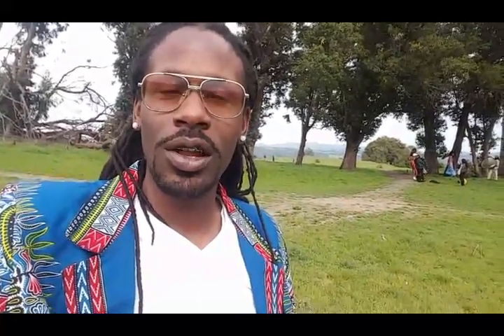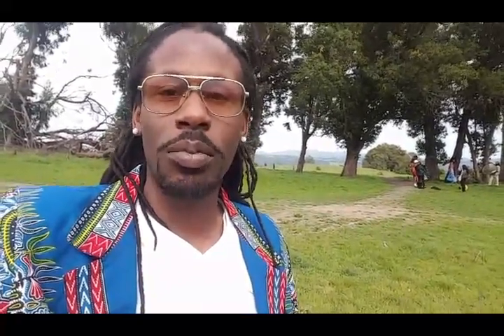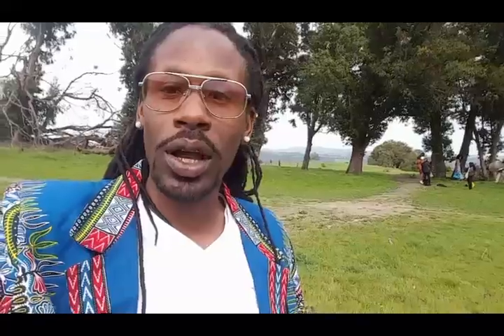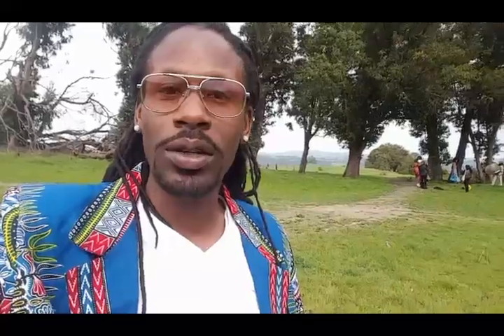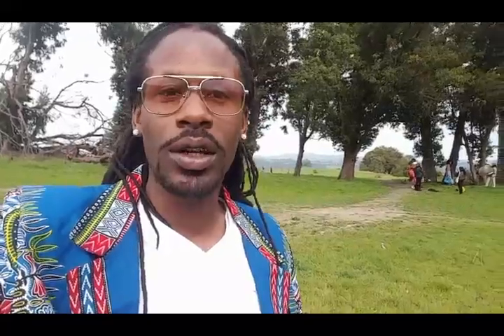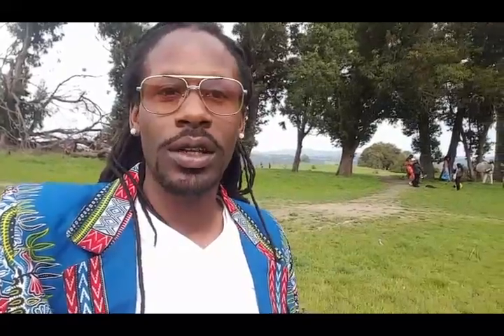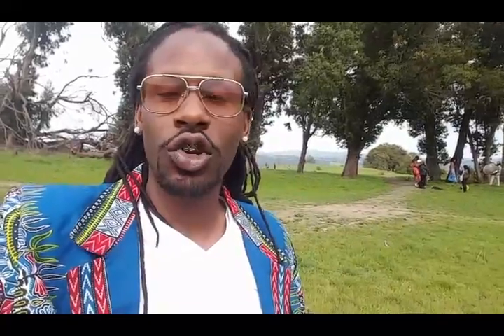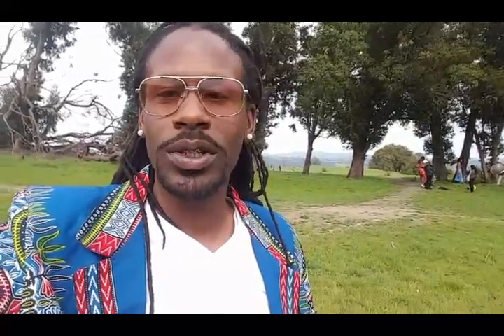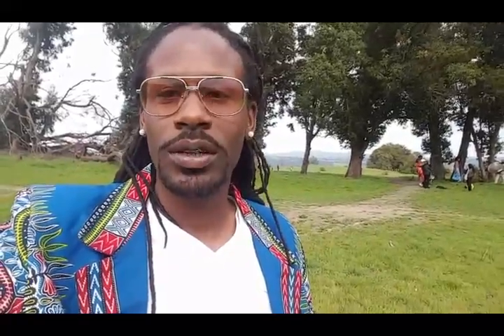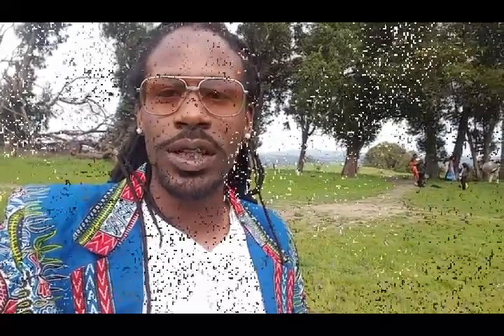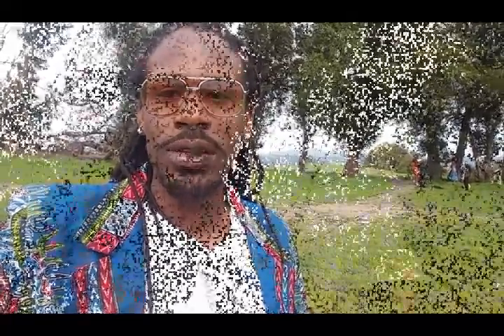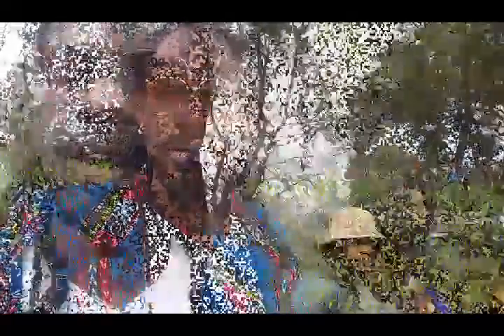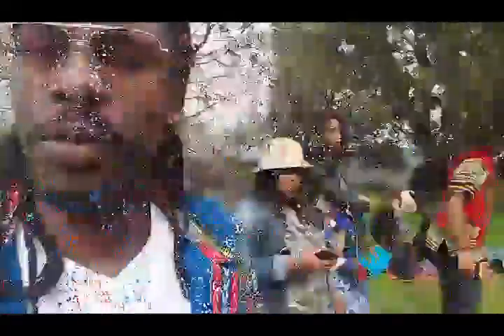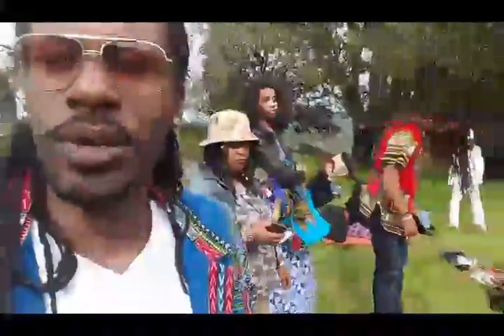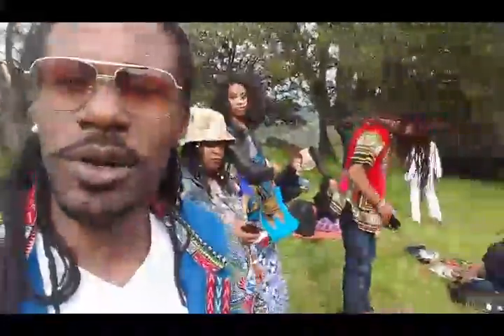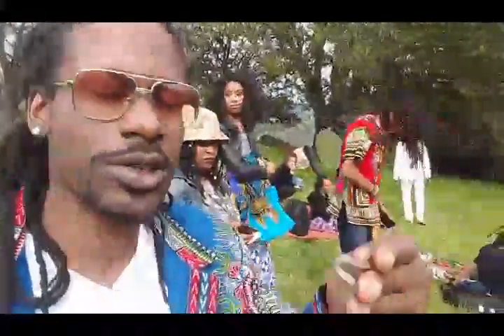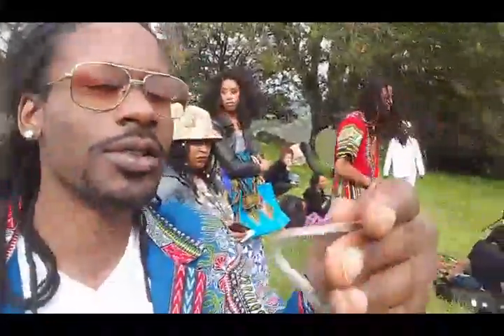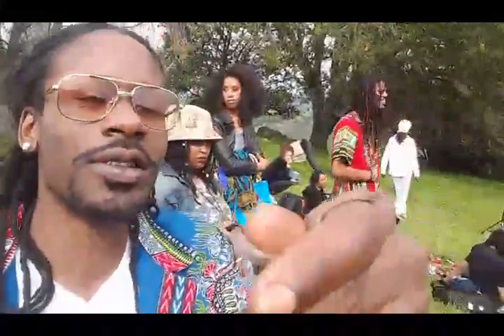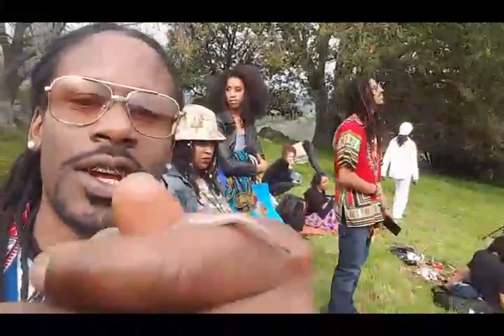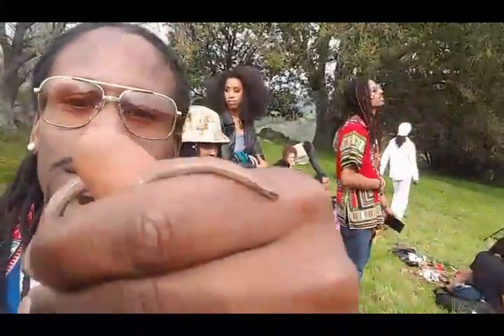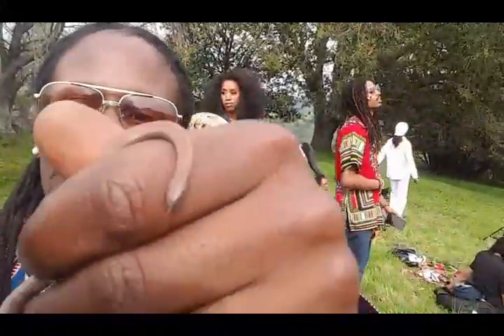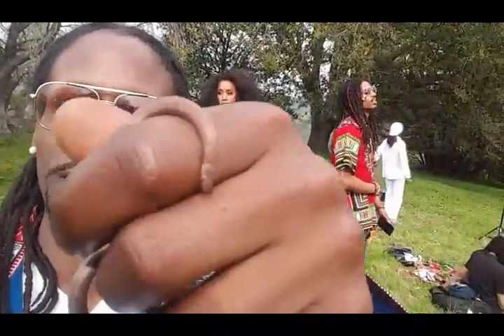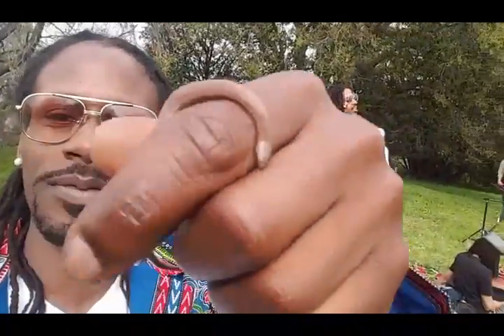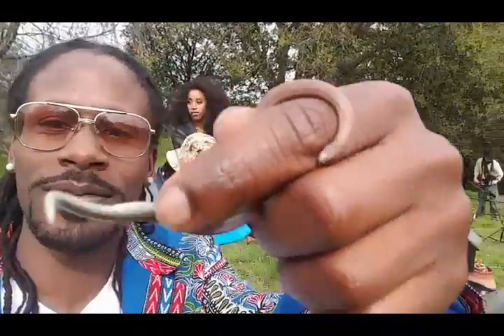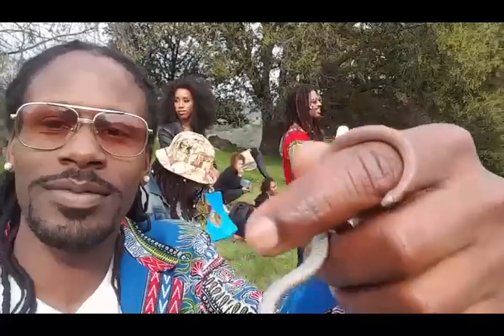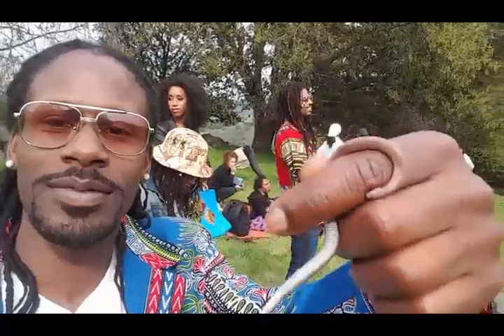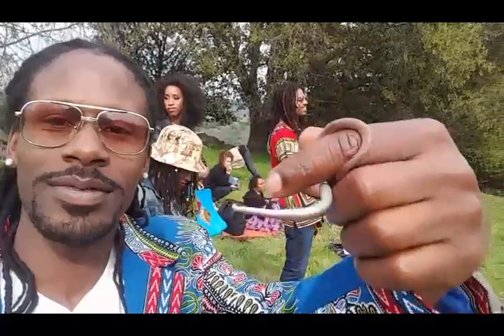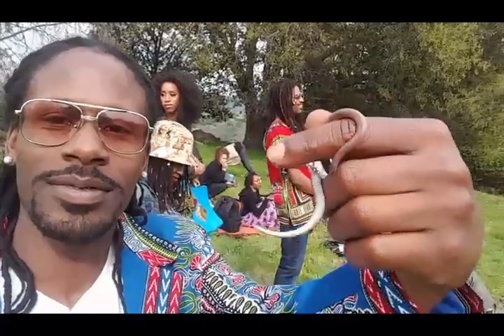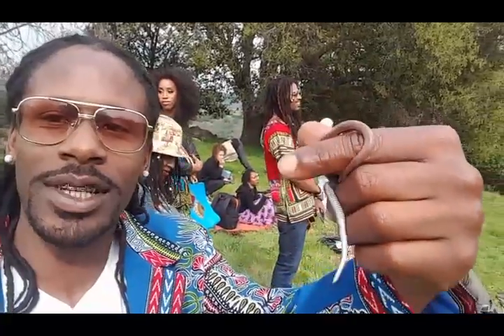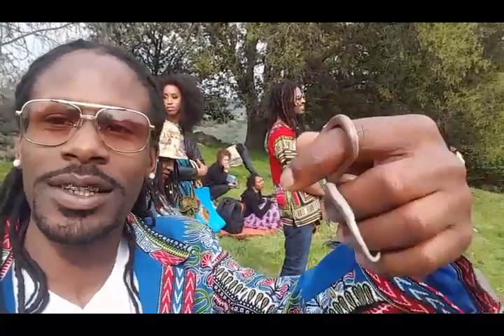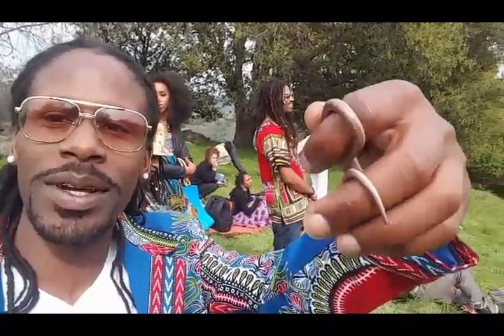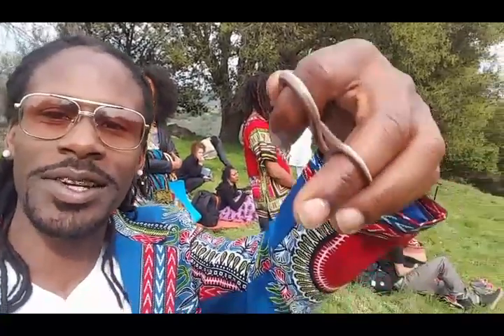It's called a brown sharp-tailed snake. I'm up here at a photo shoot and I caught a snake. I couldn't help myself.